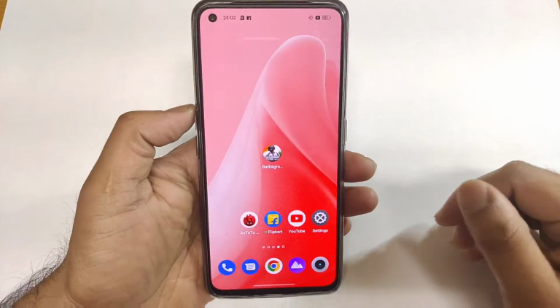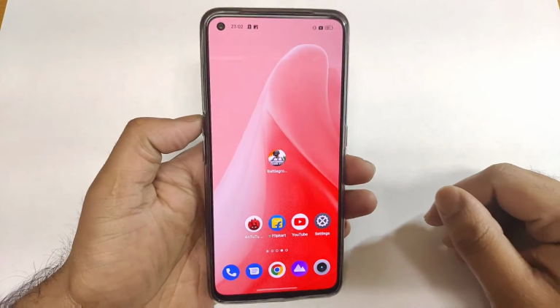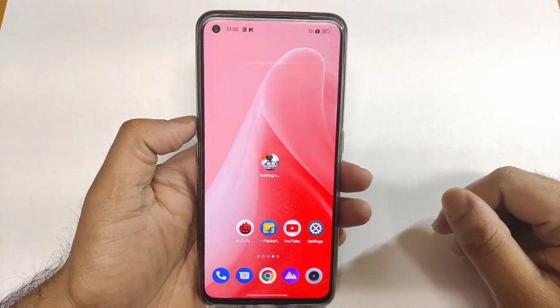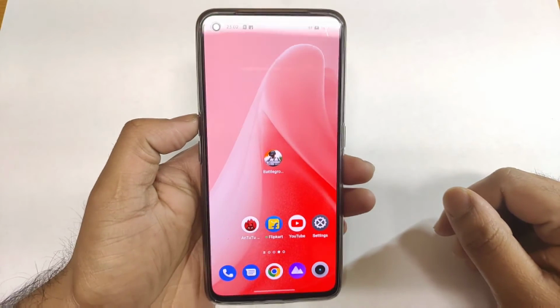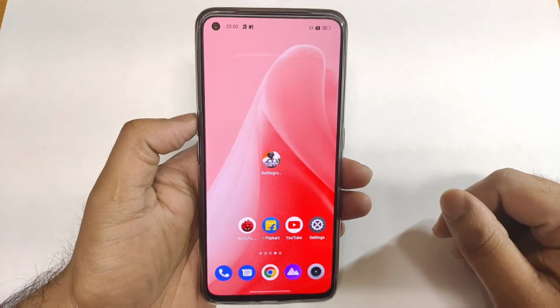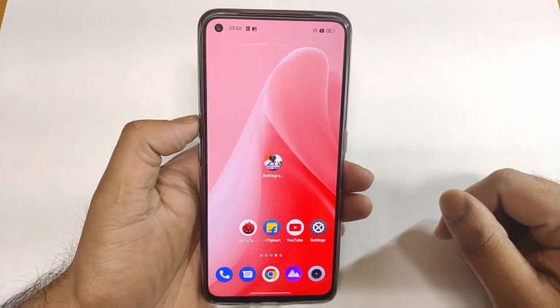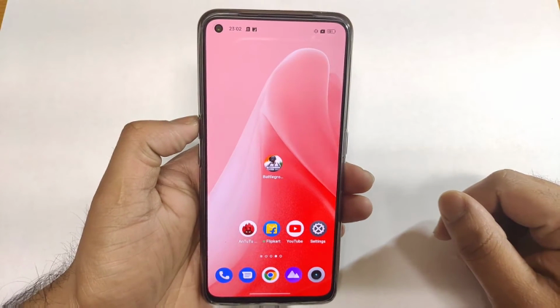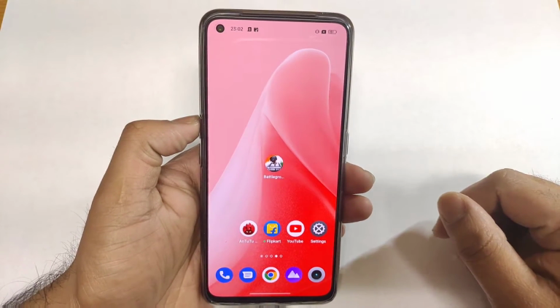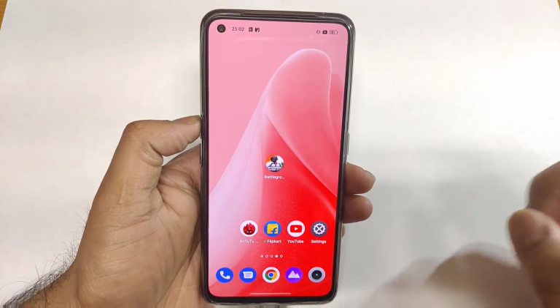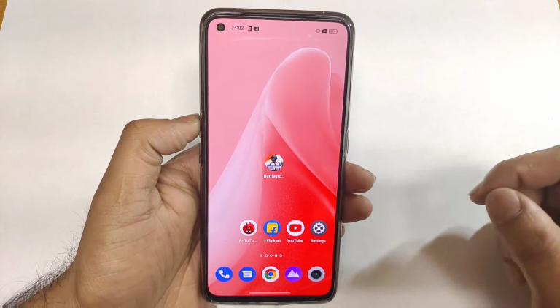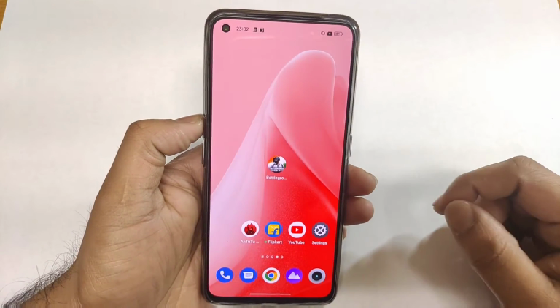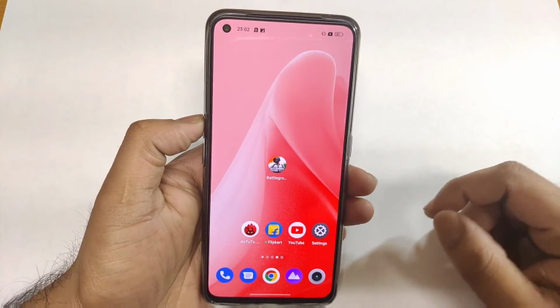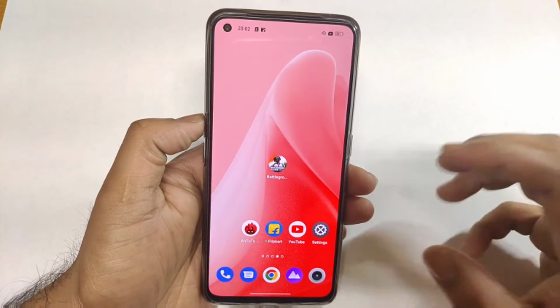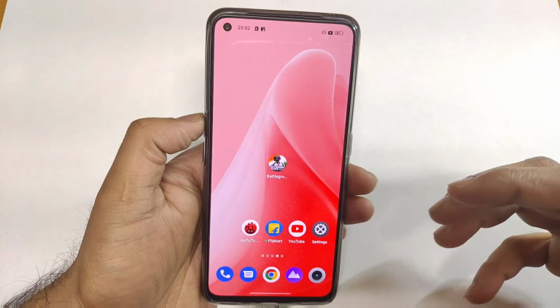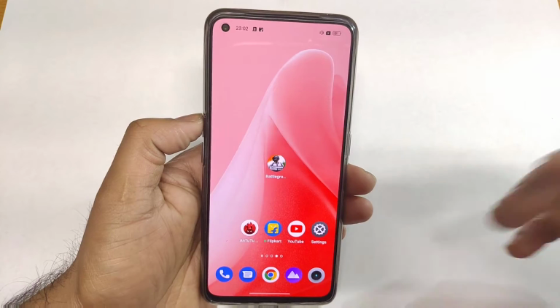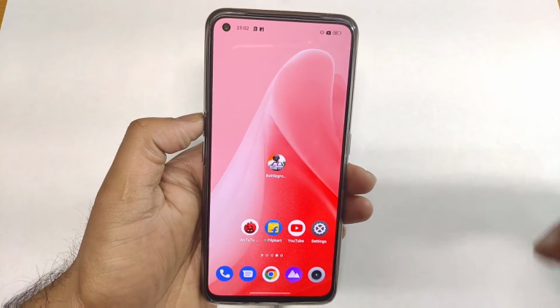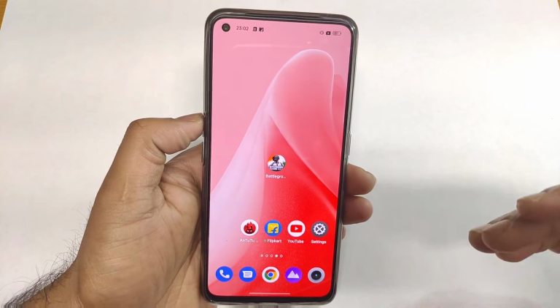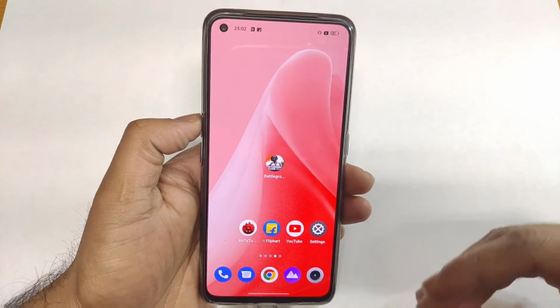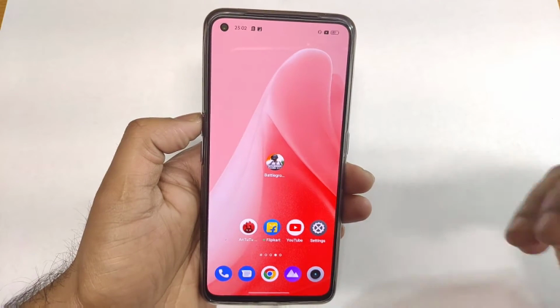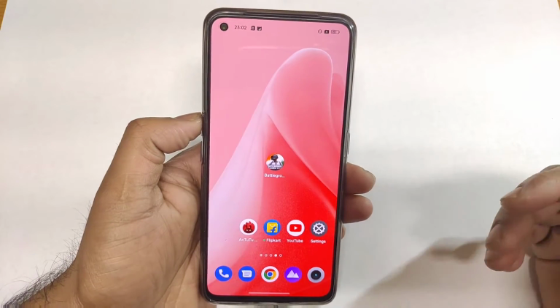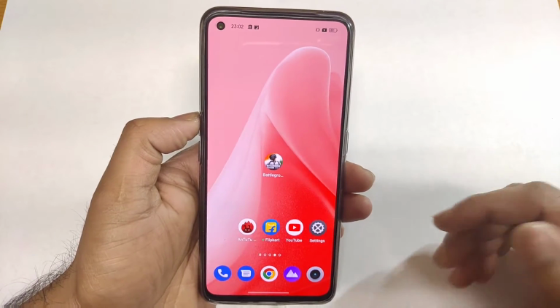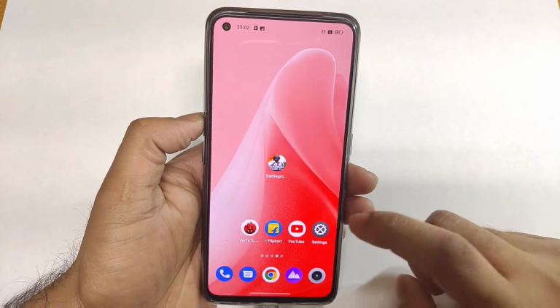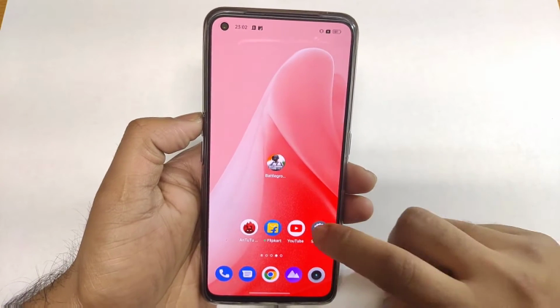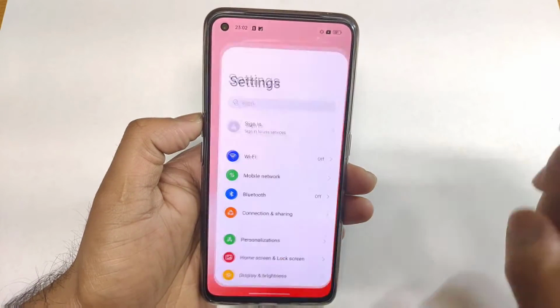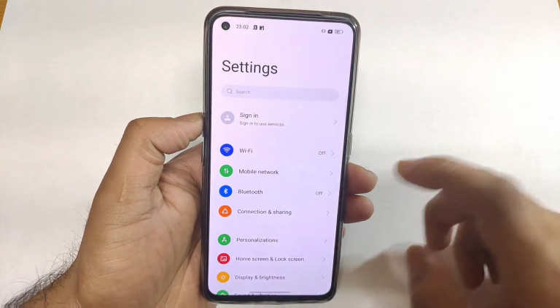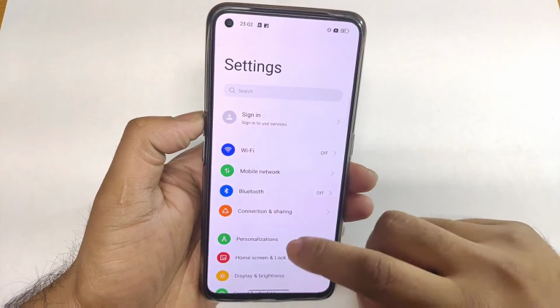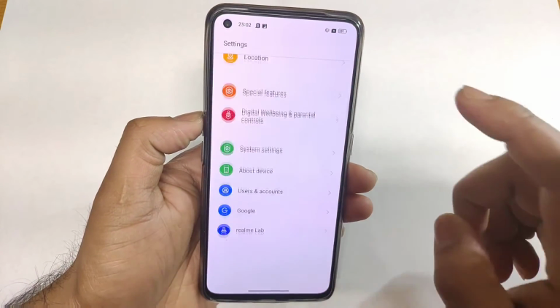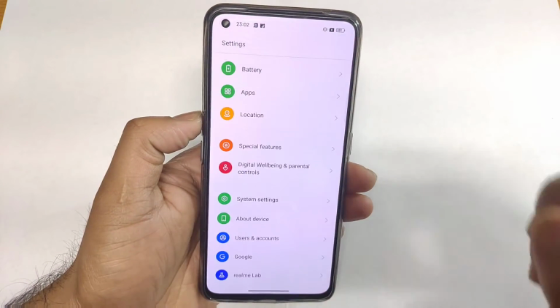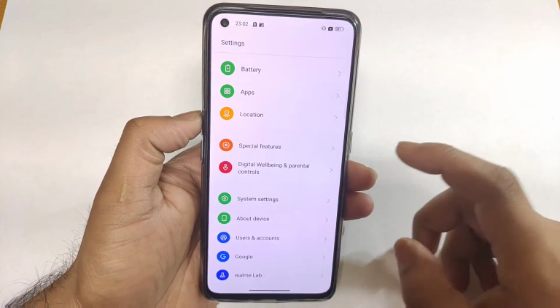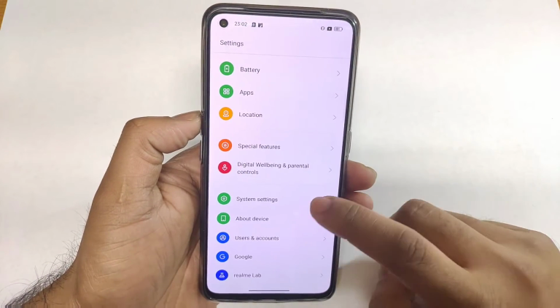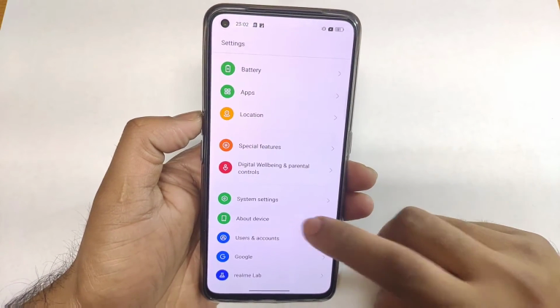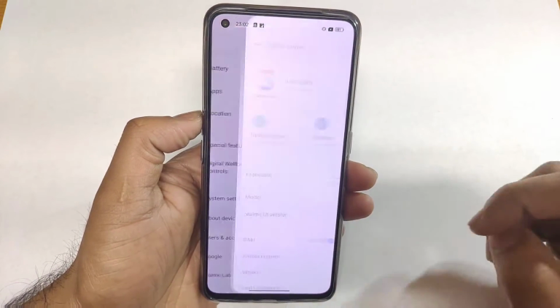Hi friends, welcome back to my channel SaiTaker. In this video let's discuss all the tips, tricks, and features related to the fingerprint scanner in the Realme GT Neo 3T device.